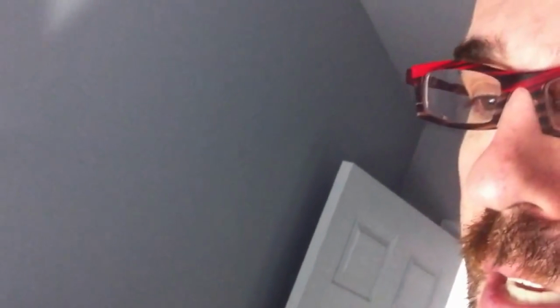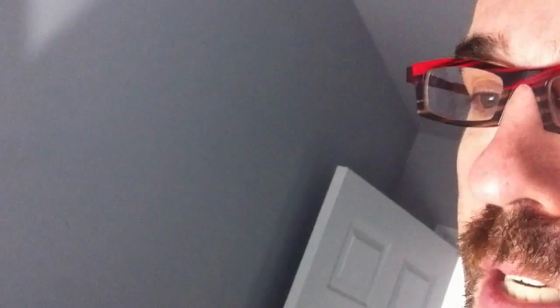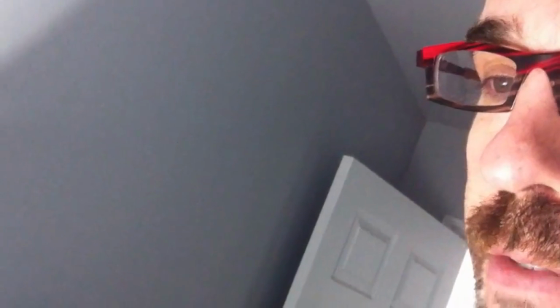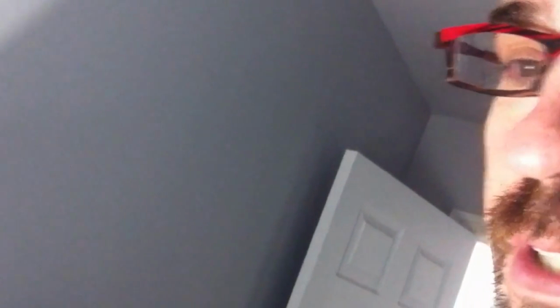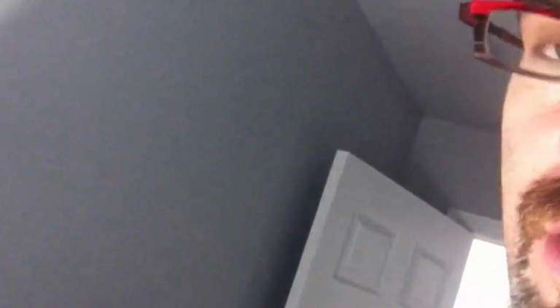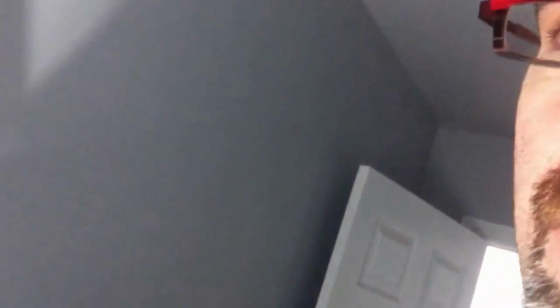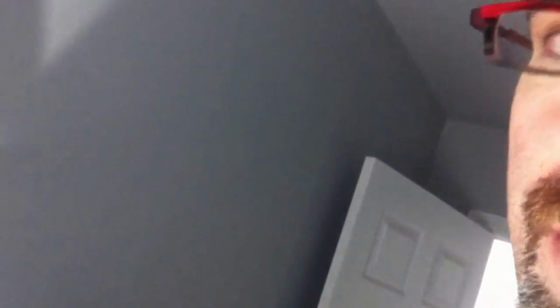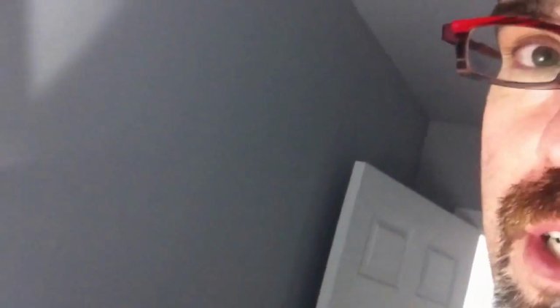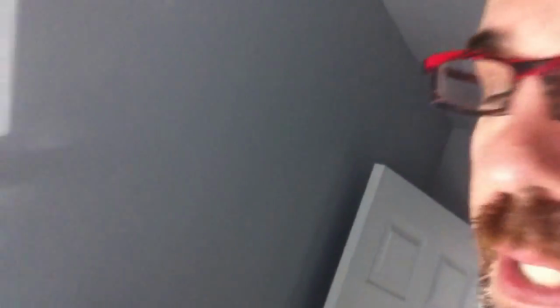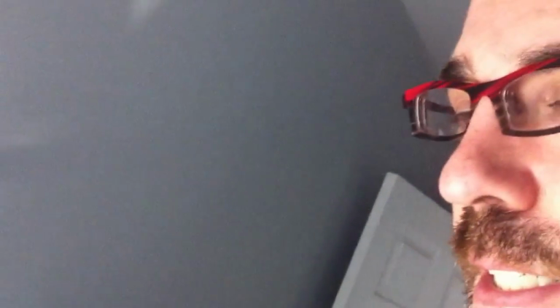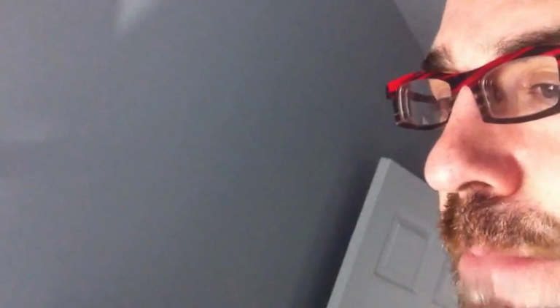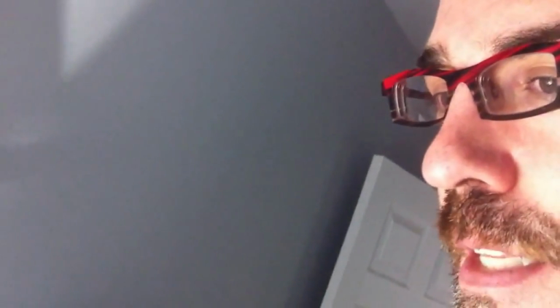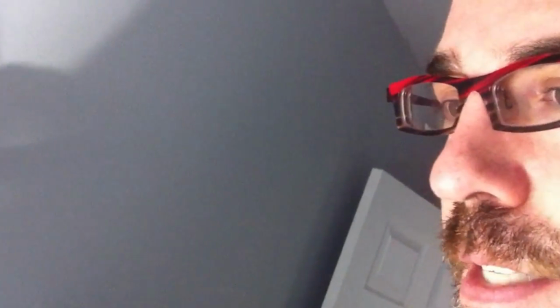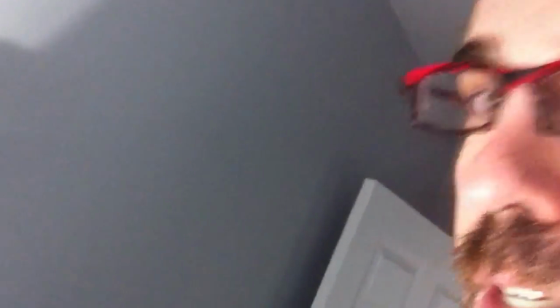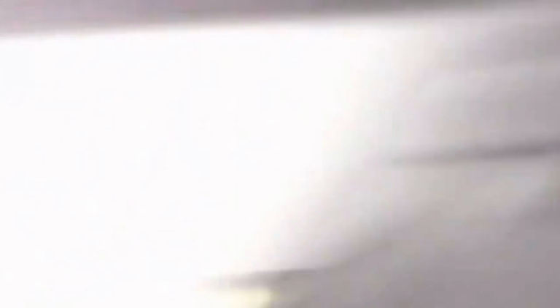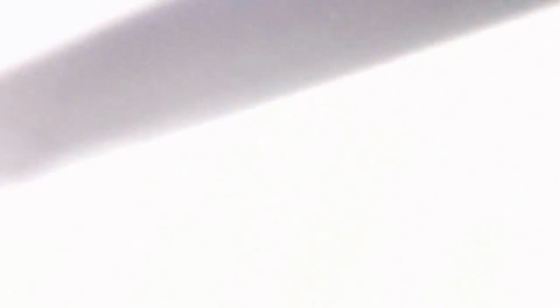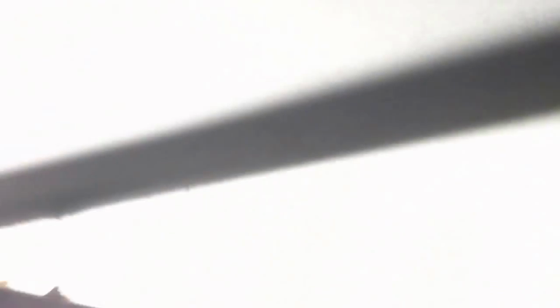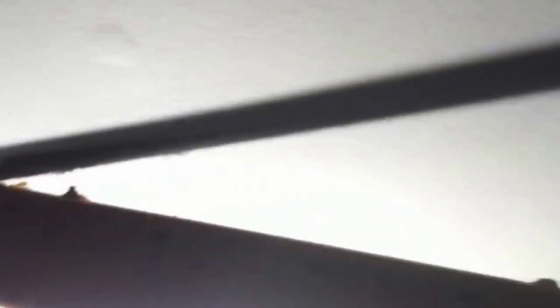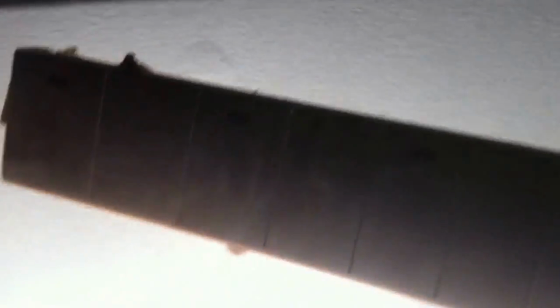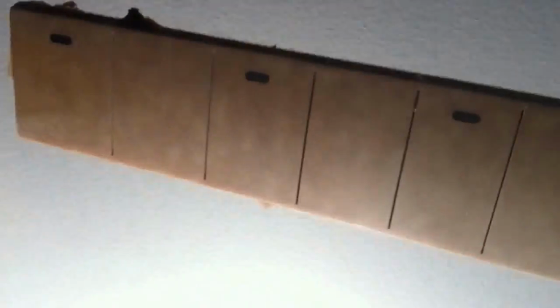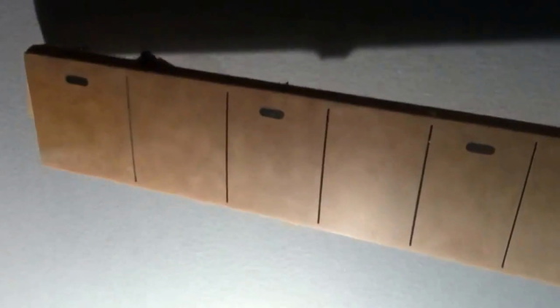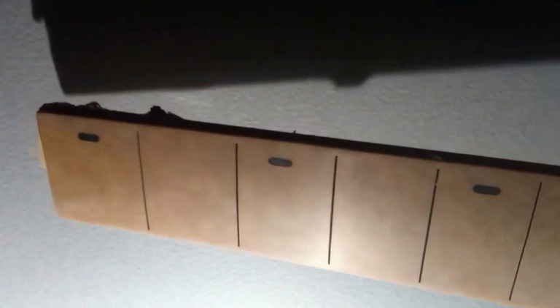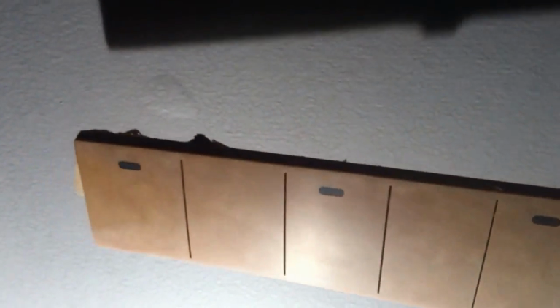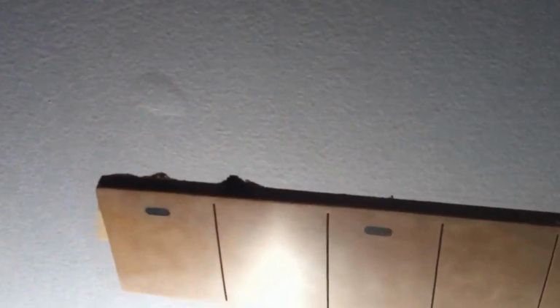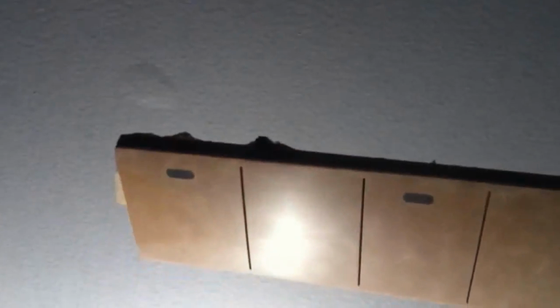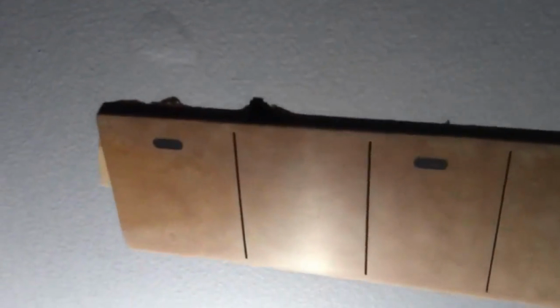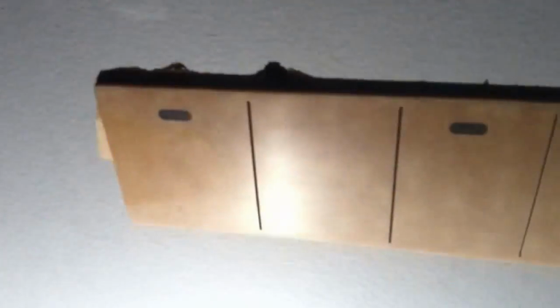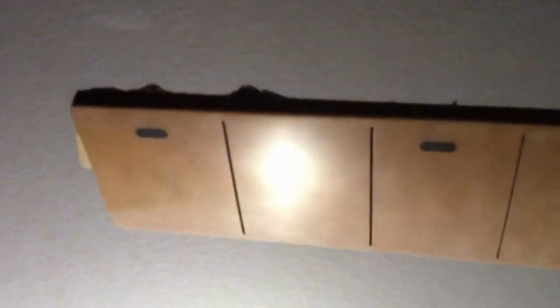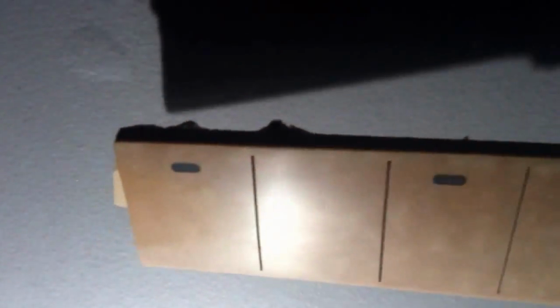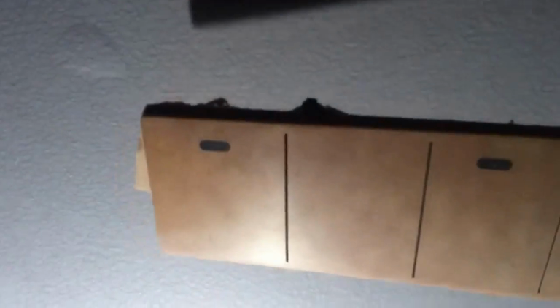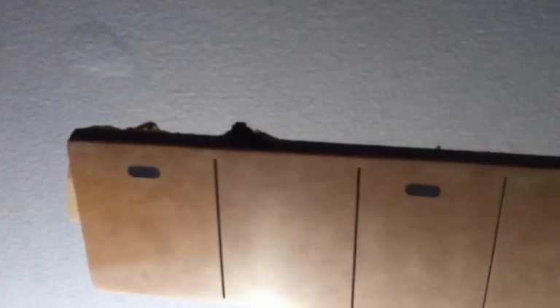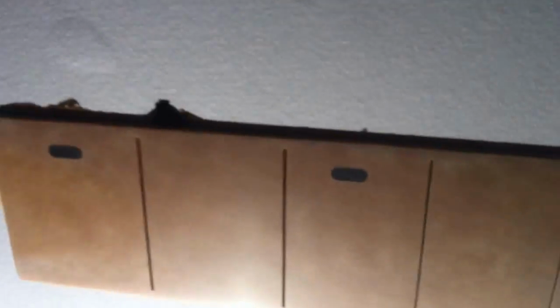And I have another experiment that I wanted to show you guys. I'm experimenting with using a different fretboard material. This is a material called Richlight.